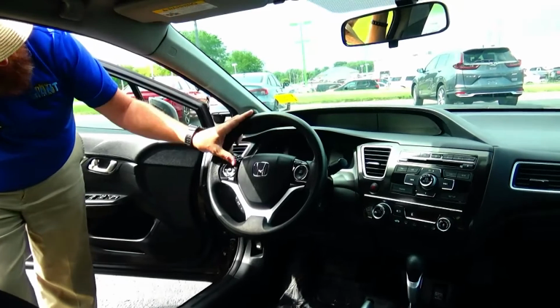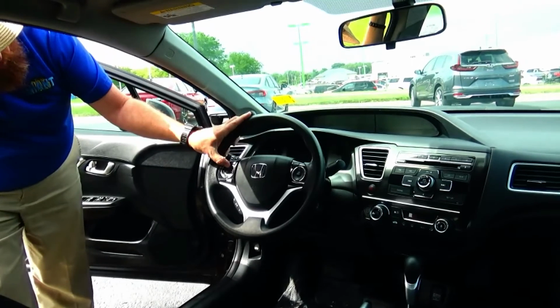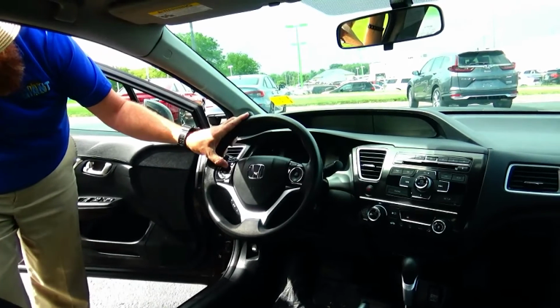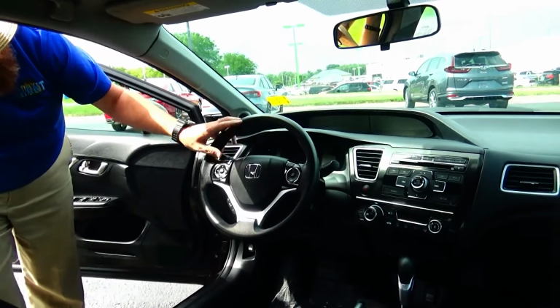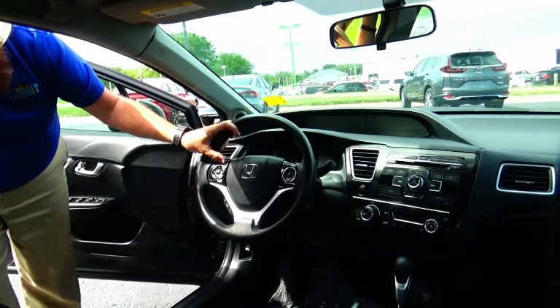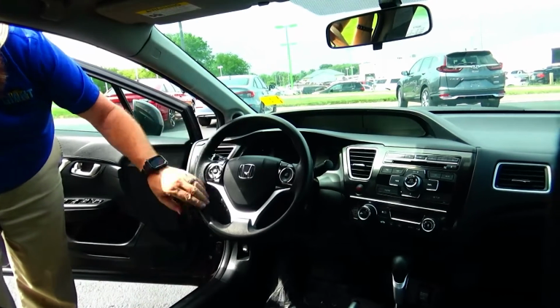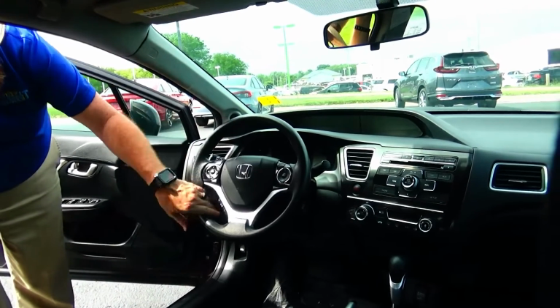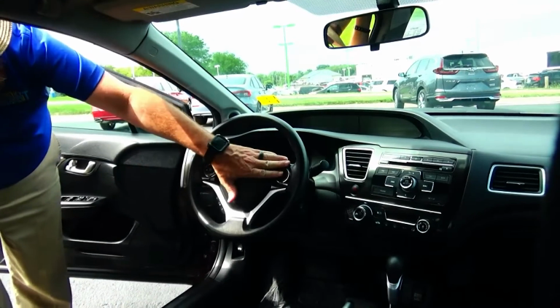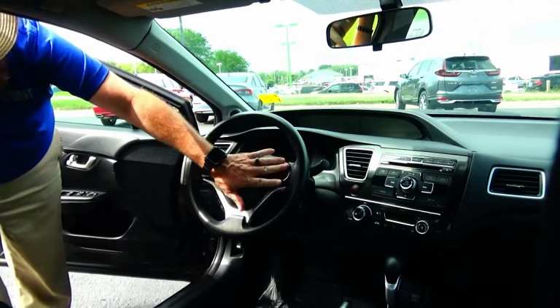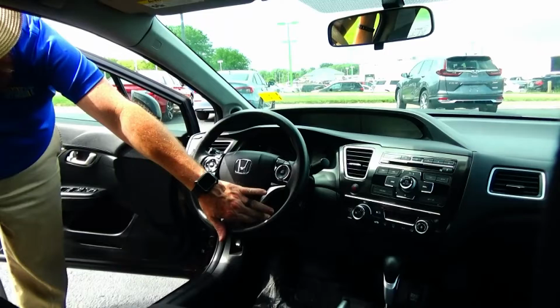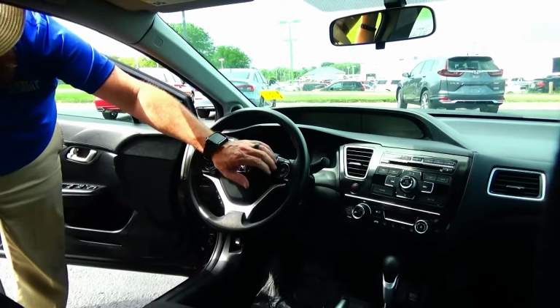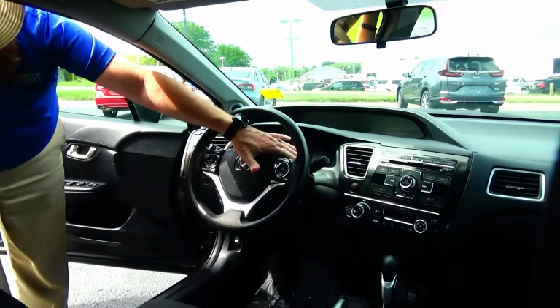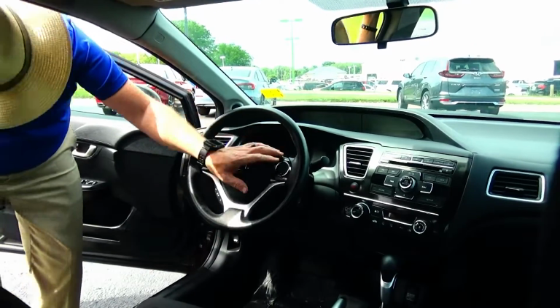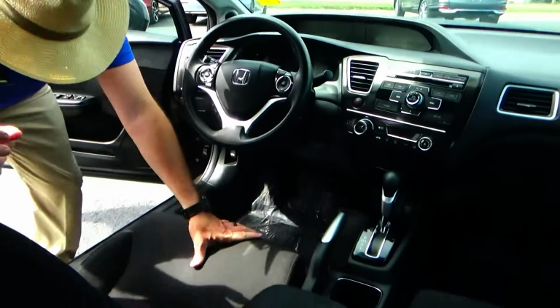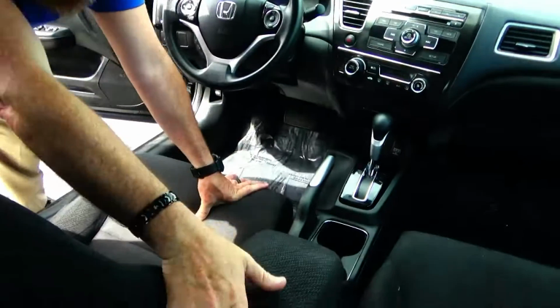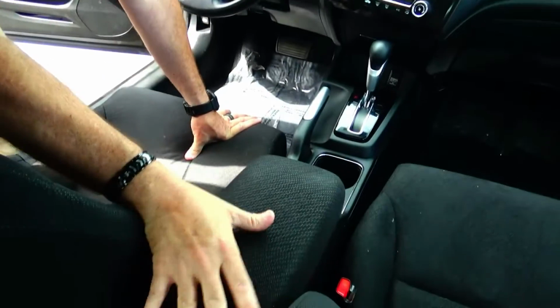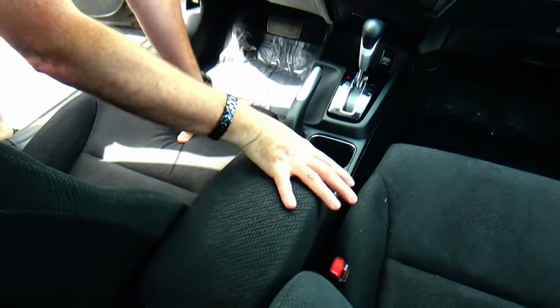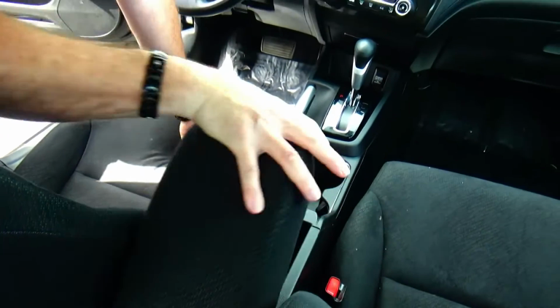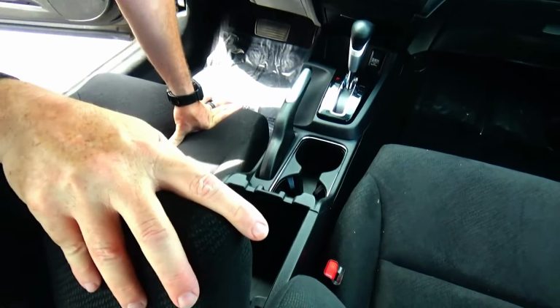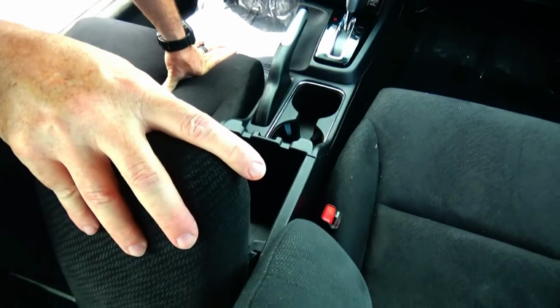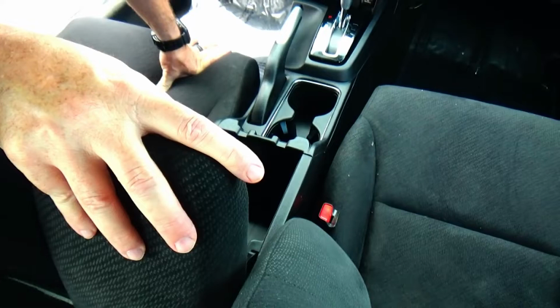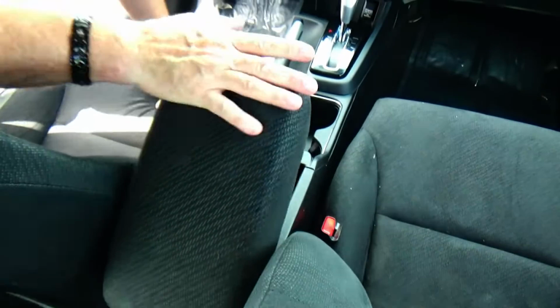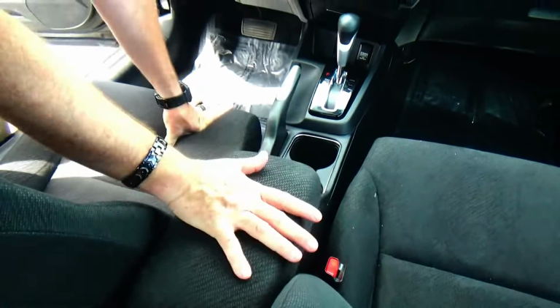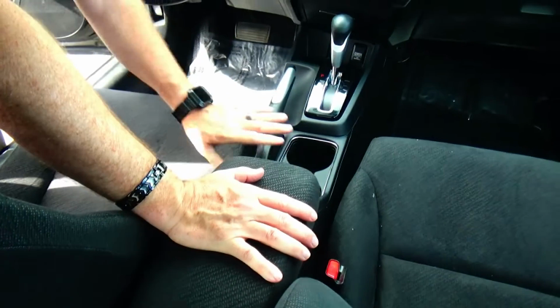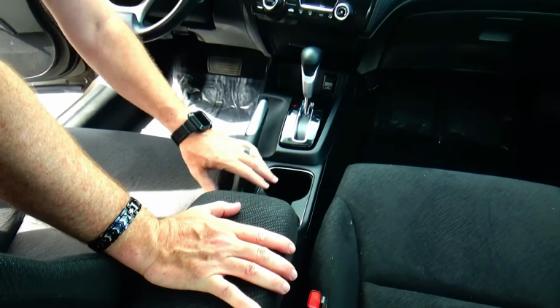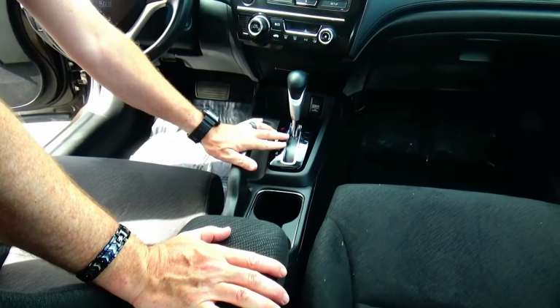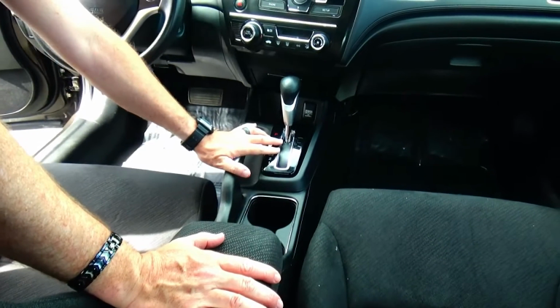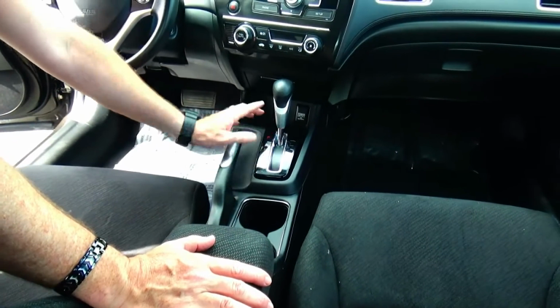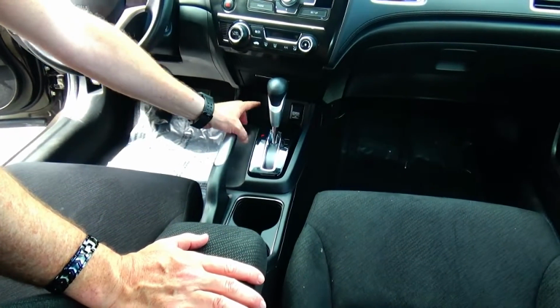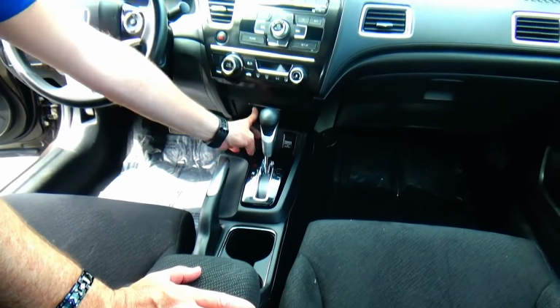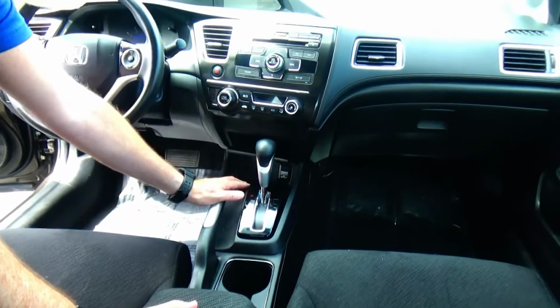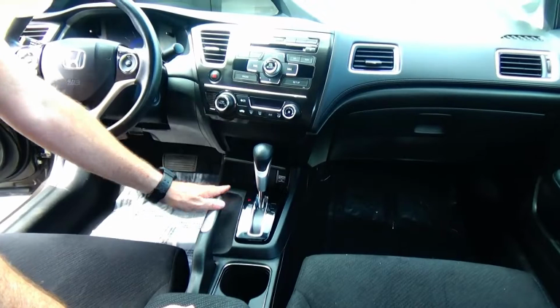Fingertip control for your radio, information display, Bluetooth and cruise control. Tilt steering, intermittent wiper. Adjustable armrest with storage, USB and power outlet. Cup holders, 4-speed automatic transmission, auxiliary and power outlet, and more storage.